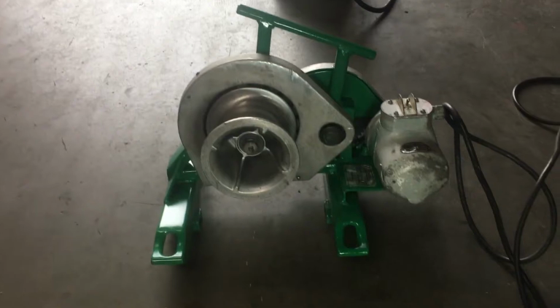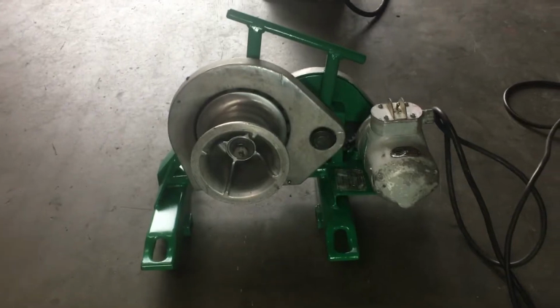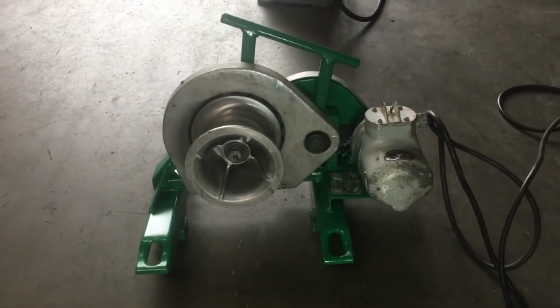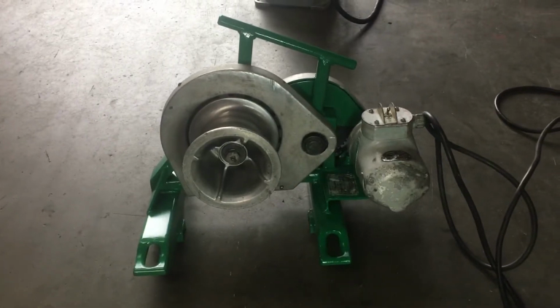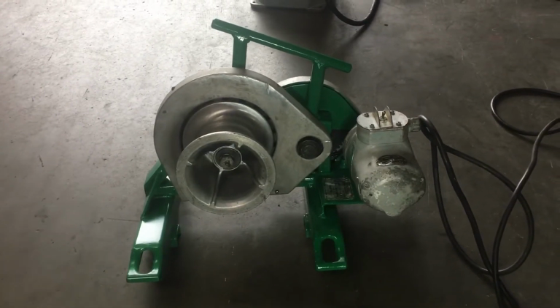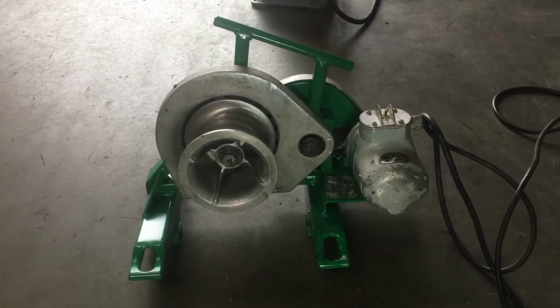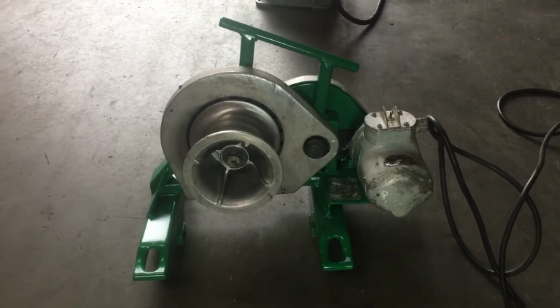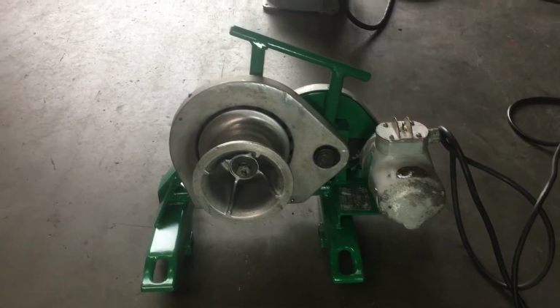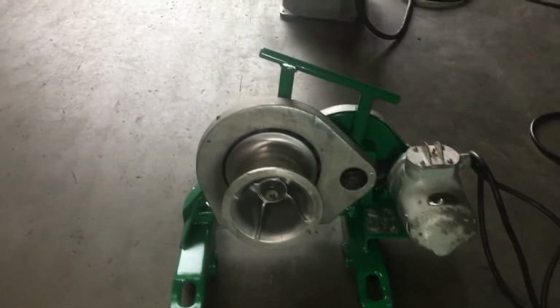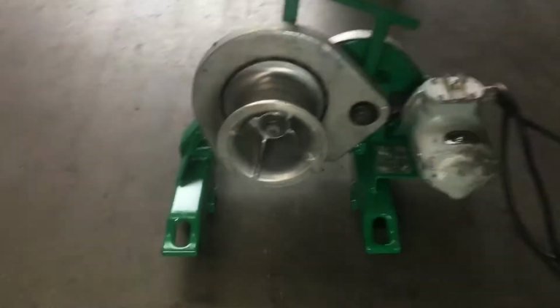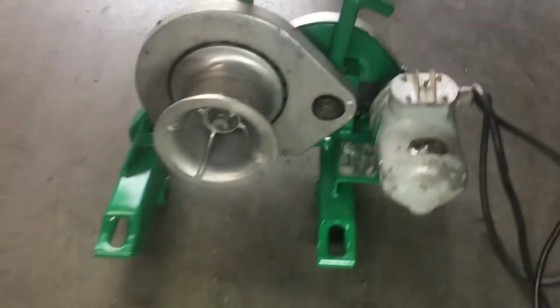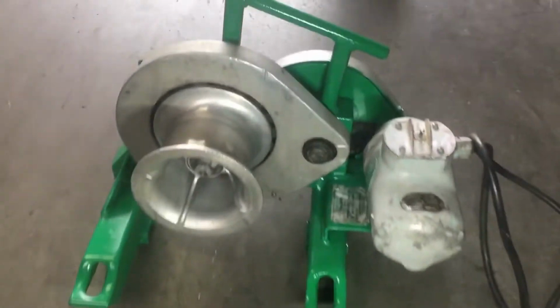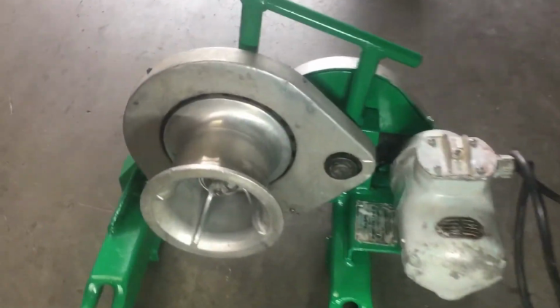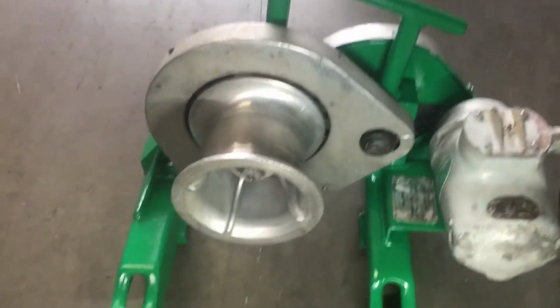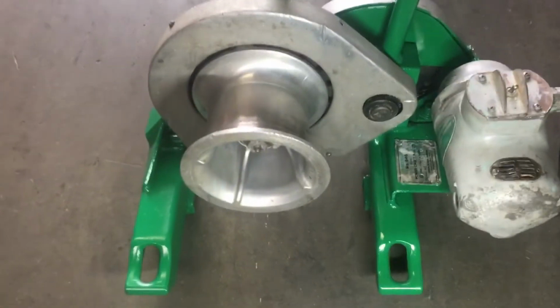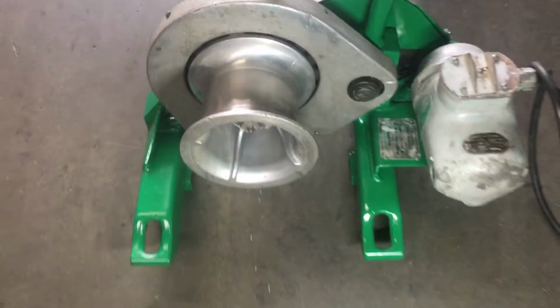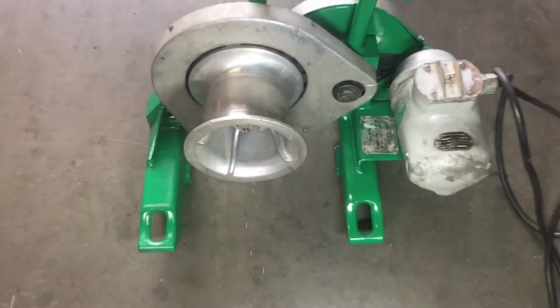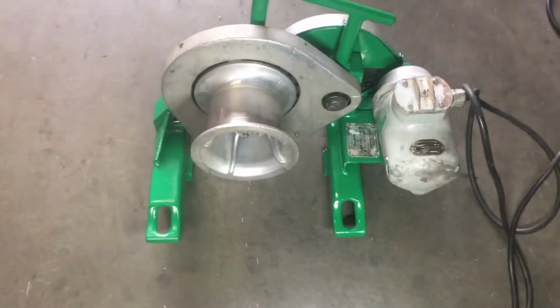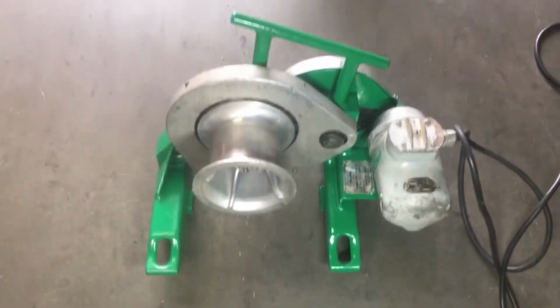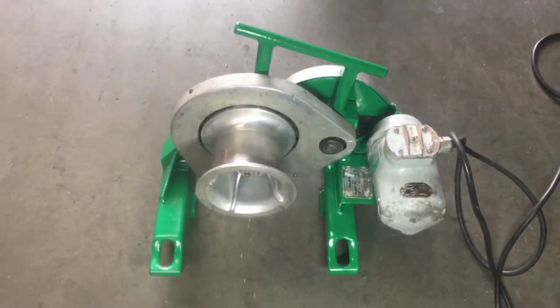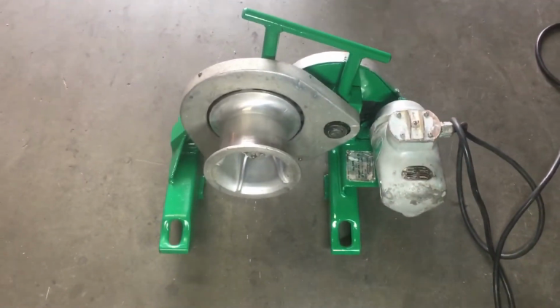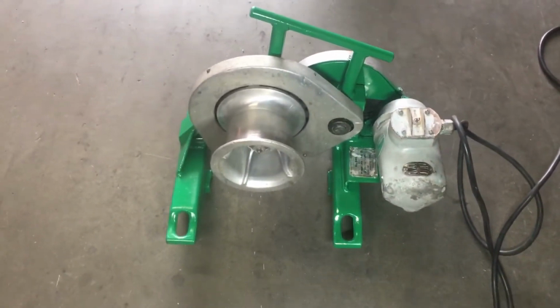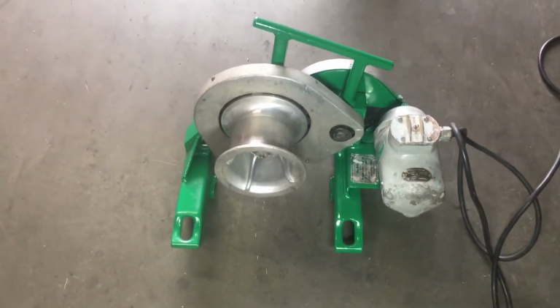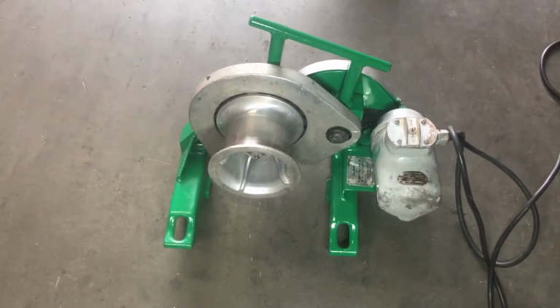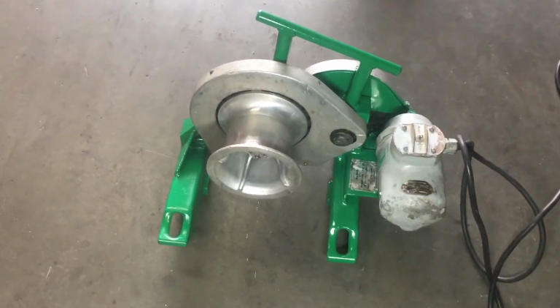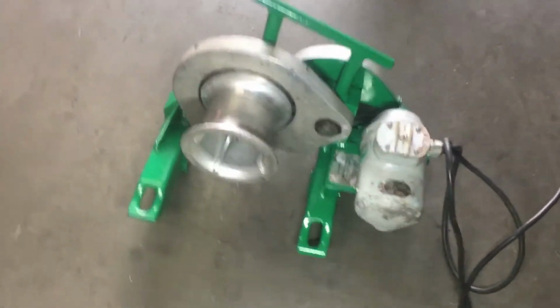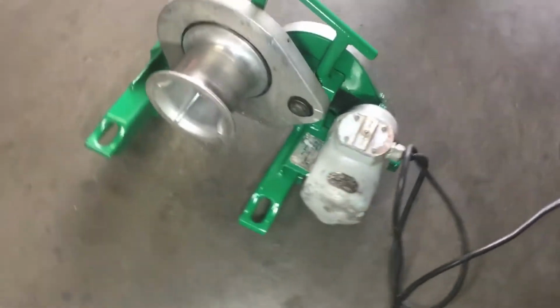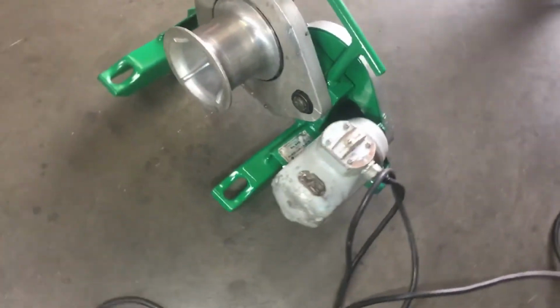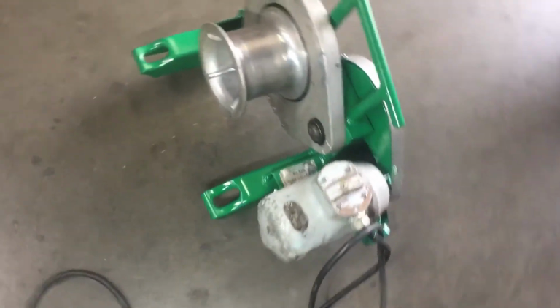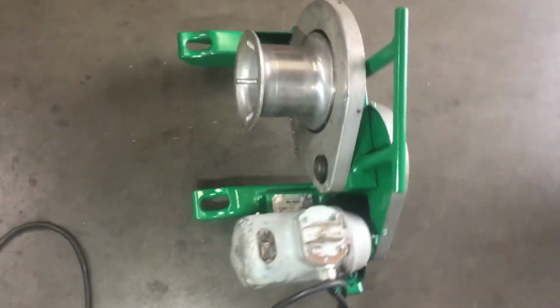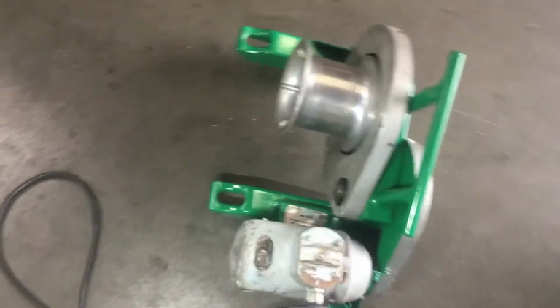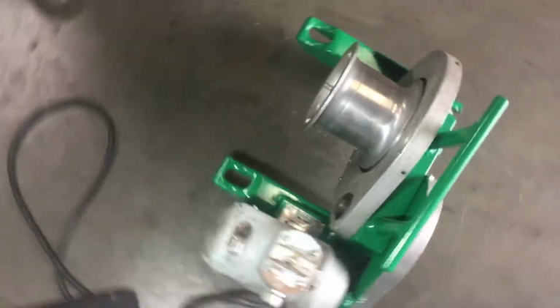Here we have a Greenlee 640 wire puller tugger. We've got it hooked up to 120 volts and we're going to turn it on and show you that it runs here.